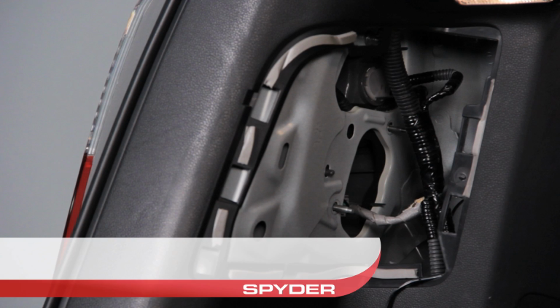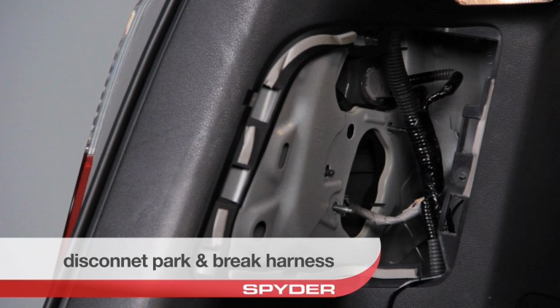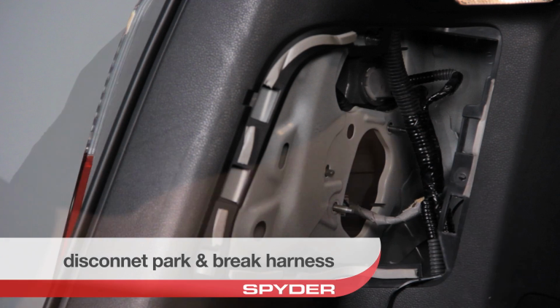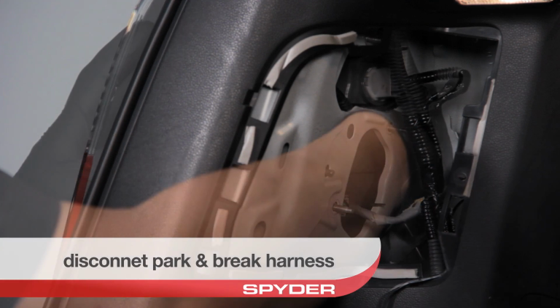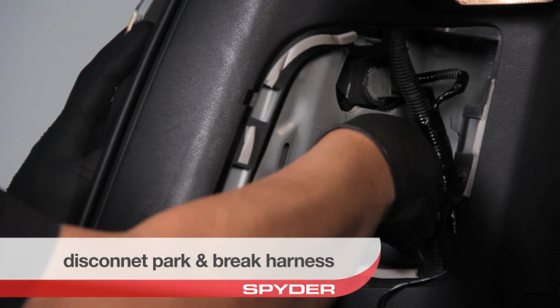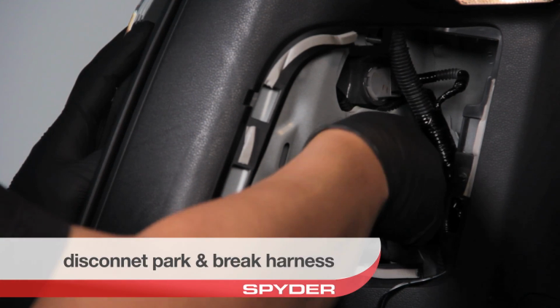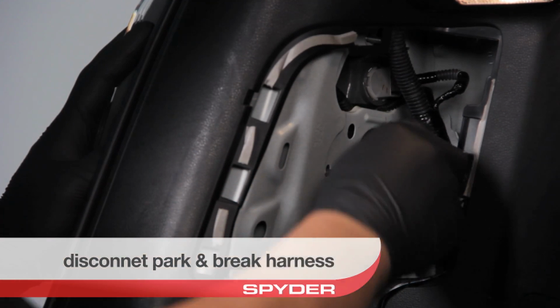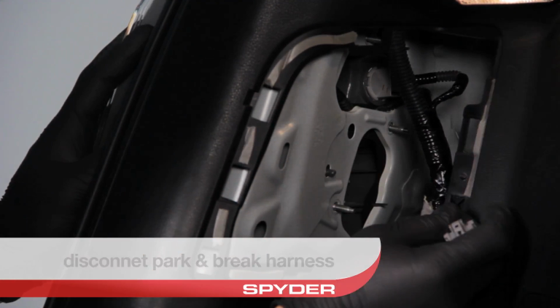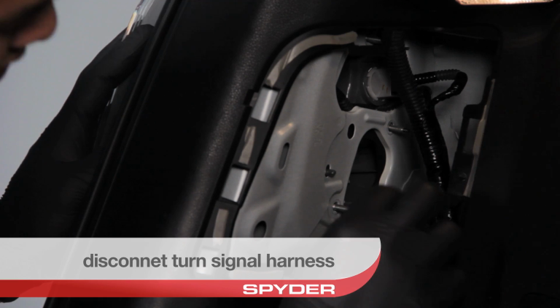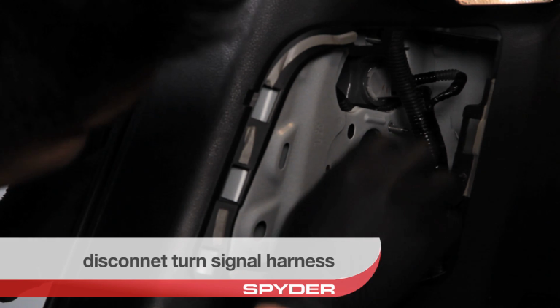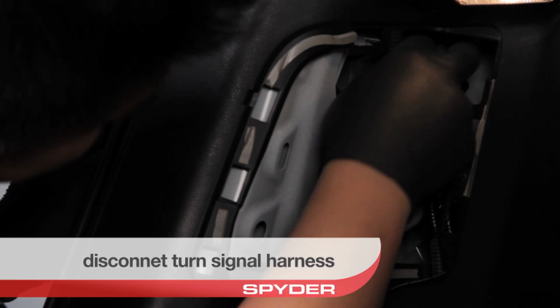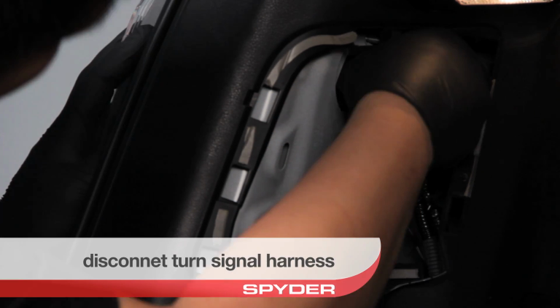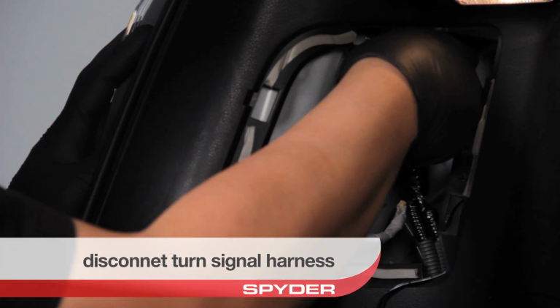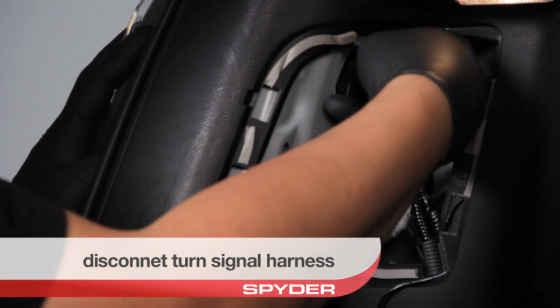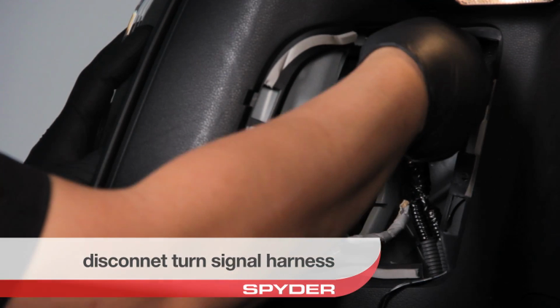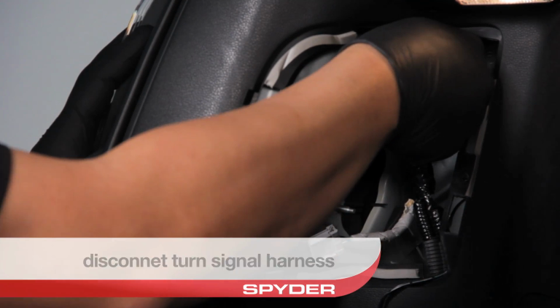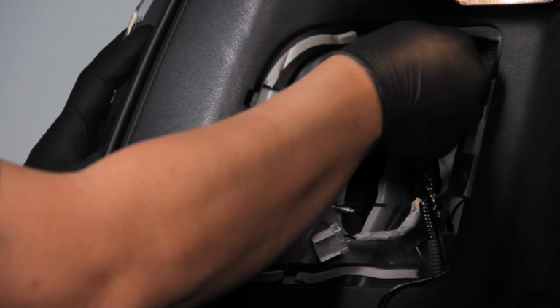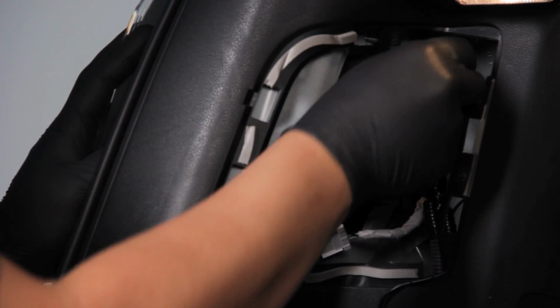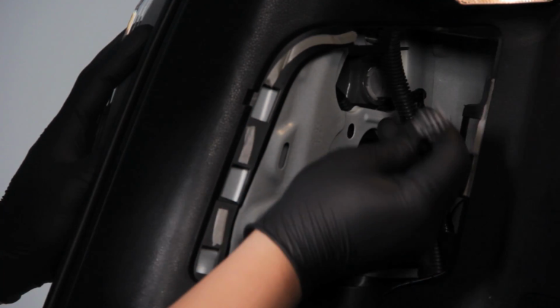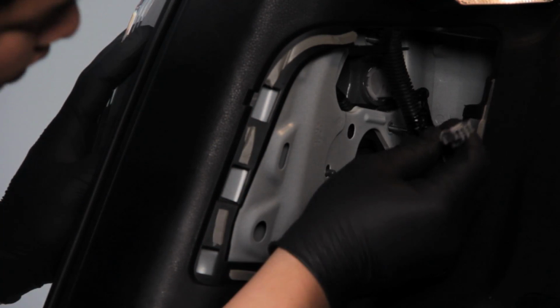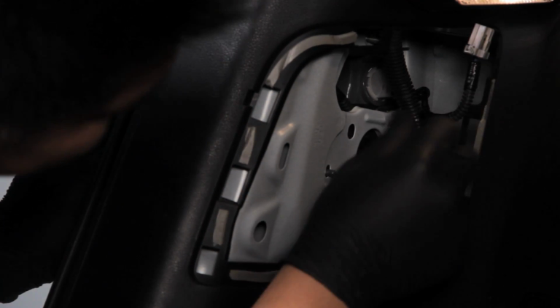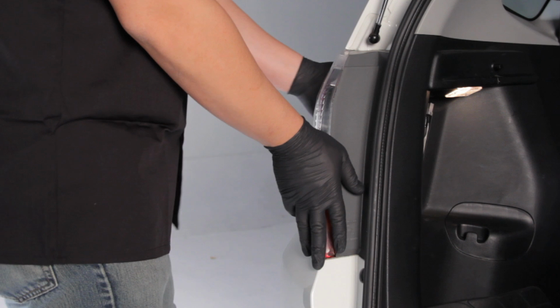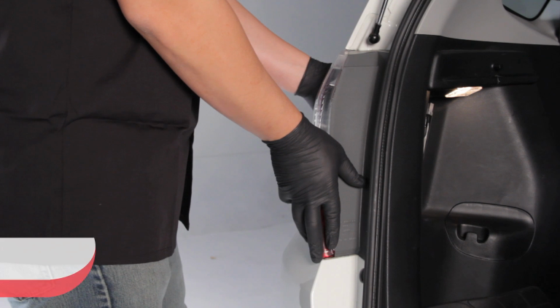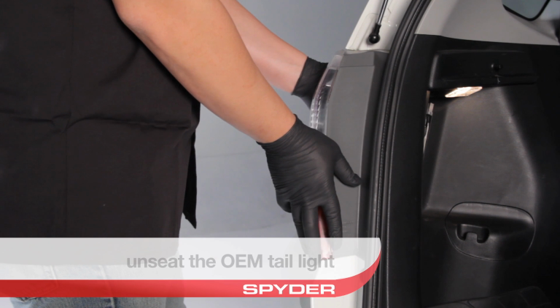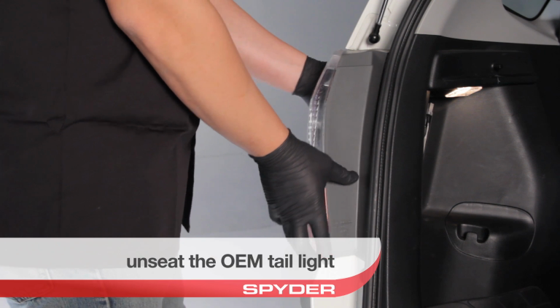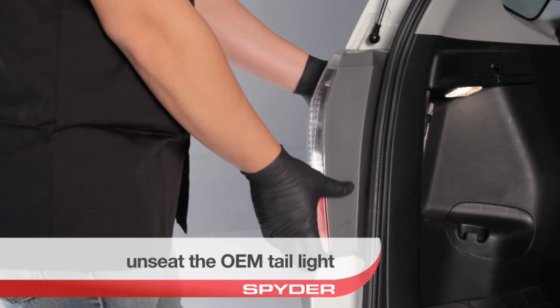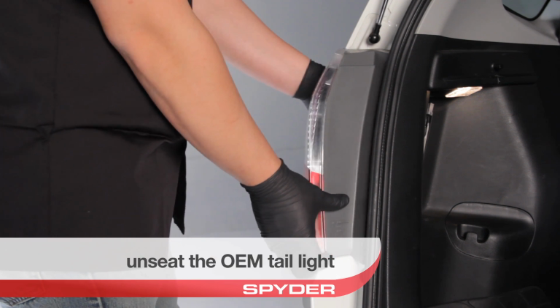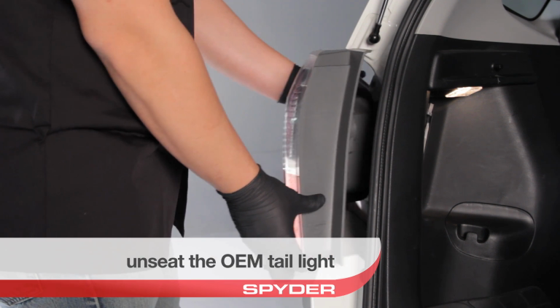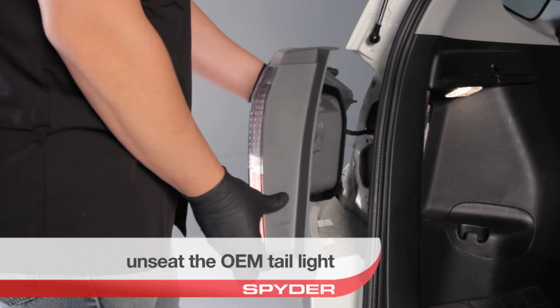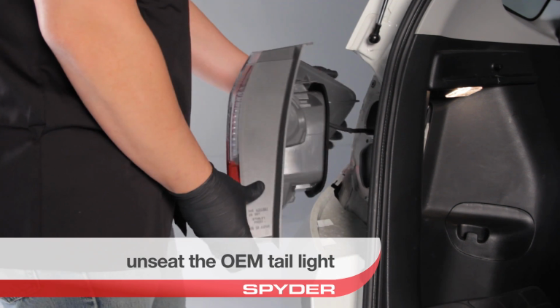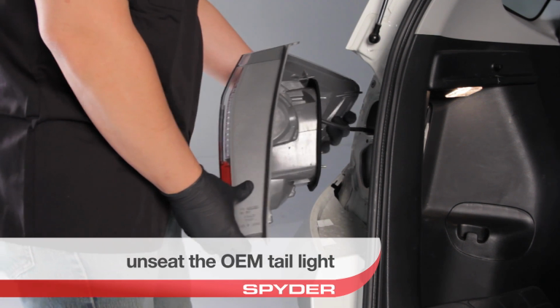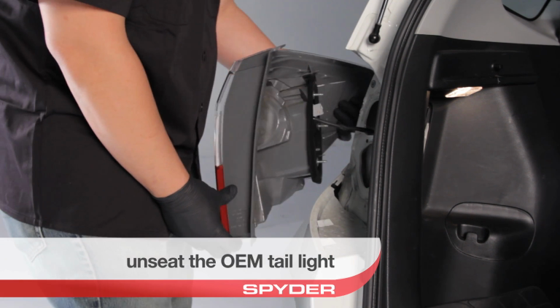Disconnect your park and brake harness as well as your turn signal harness. Then unseat the OEM tail light and disconnect your reverse harness.